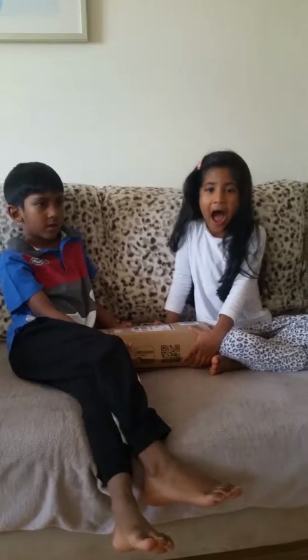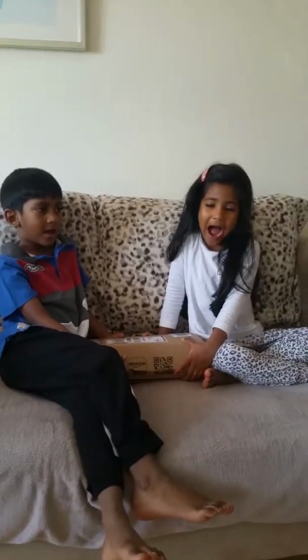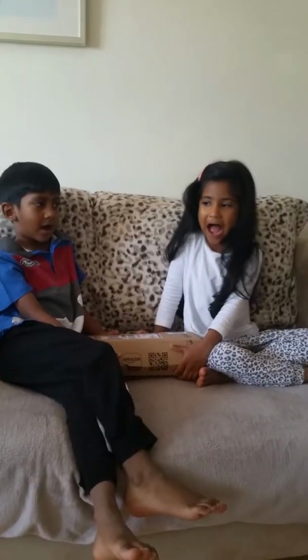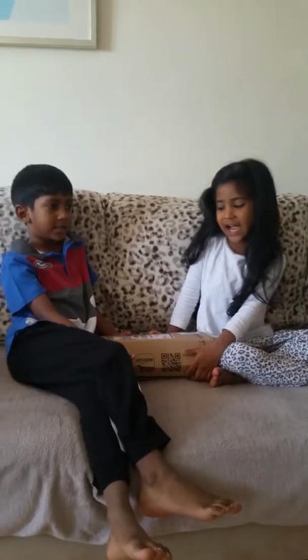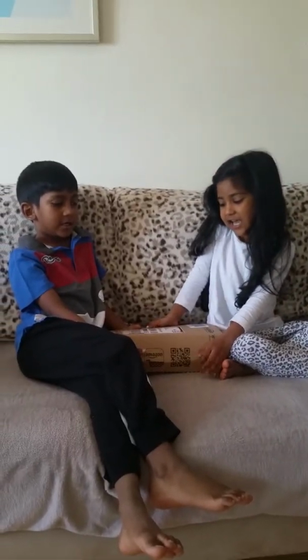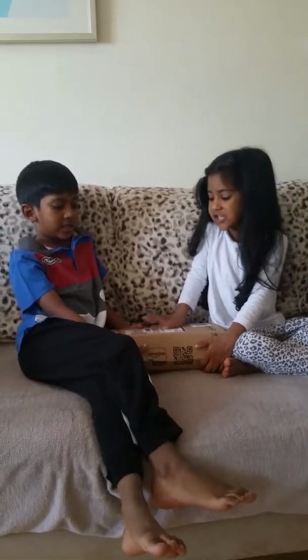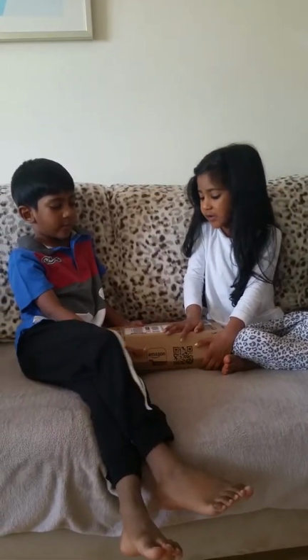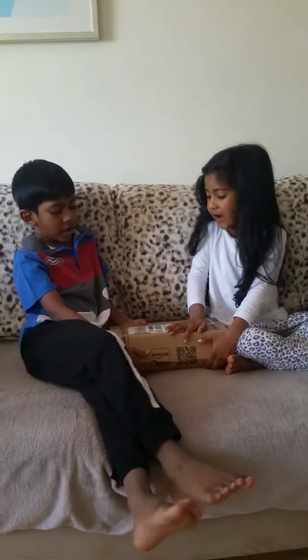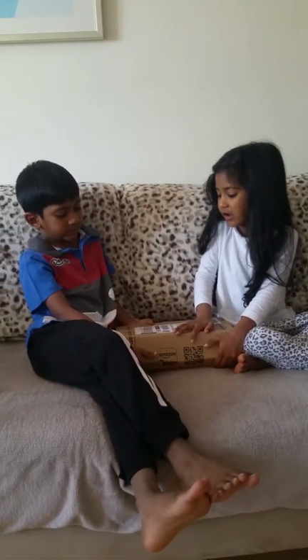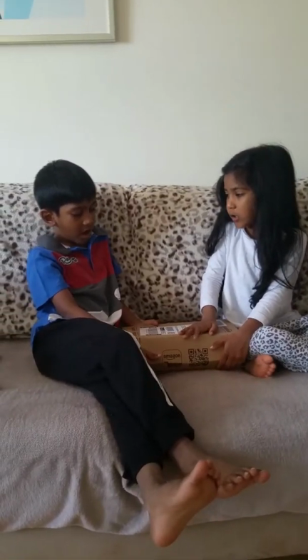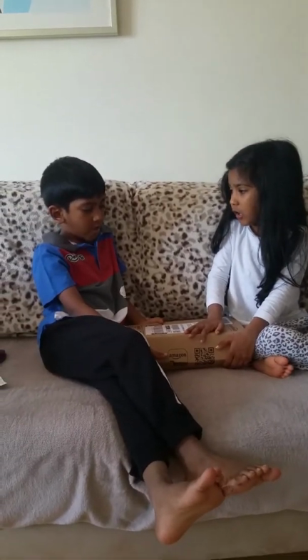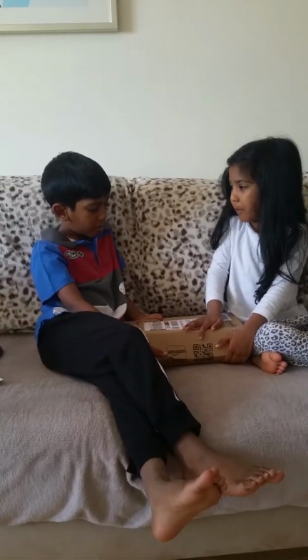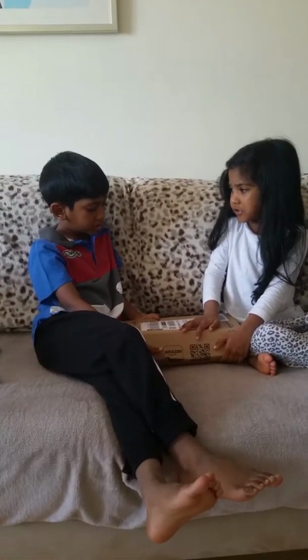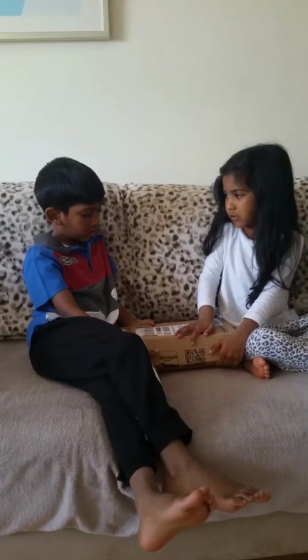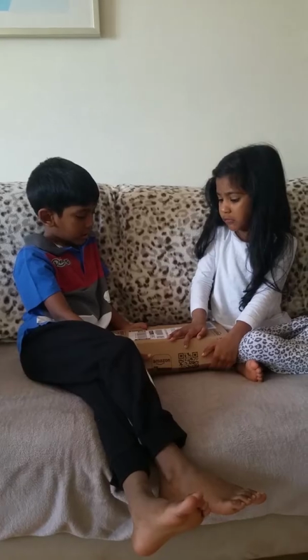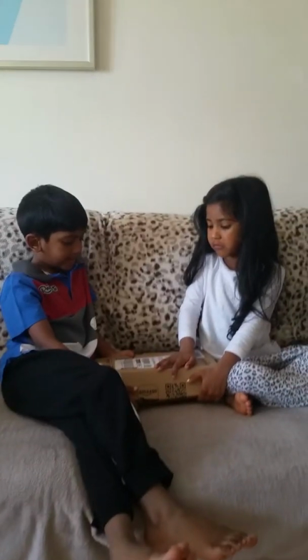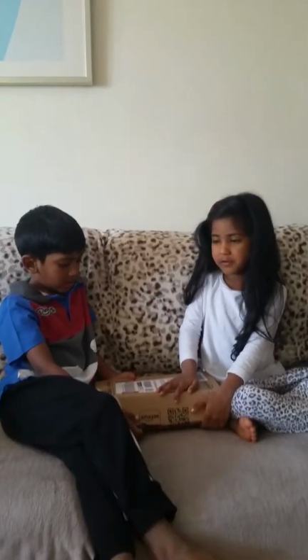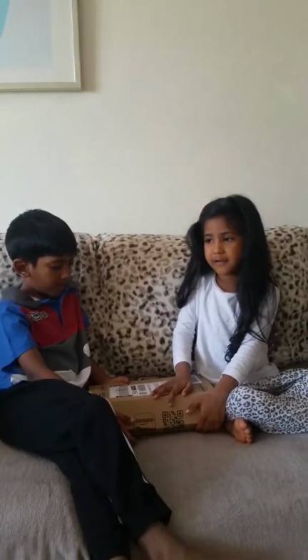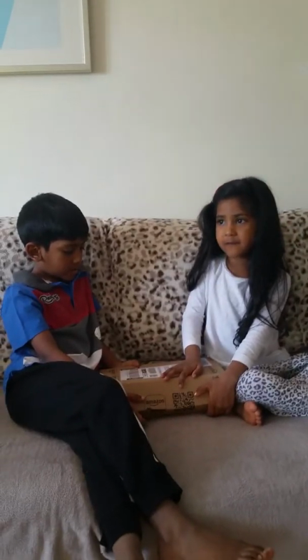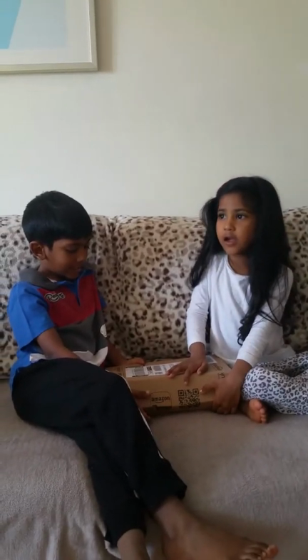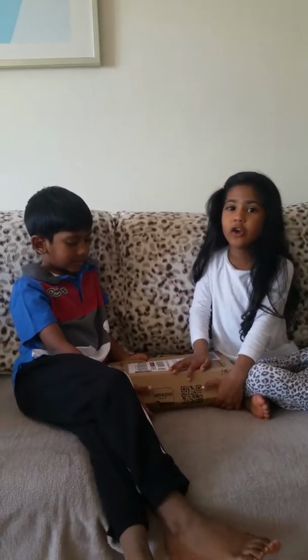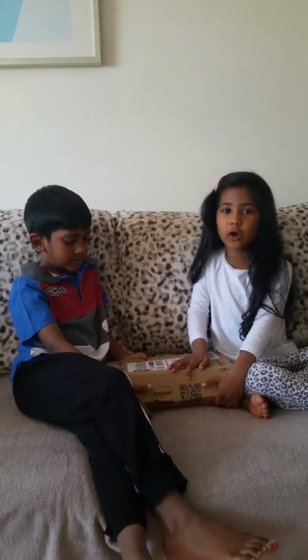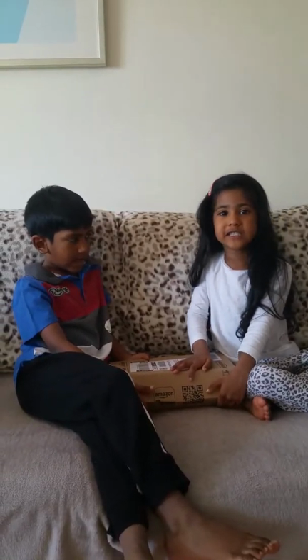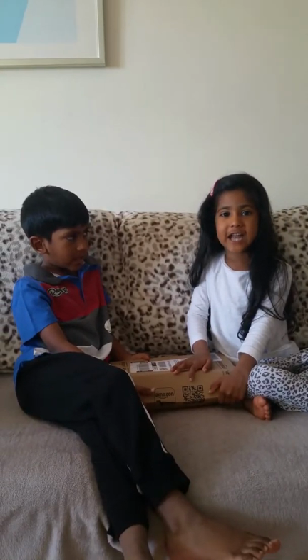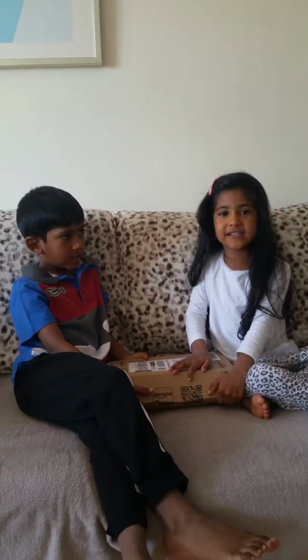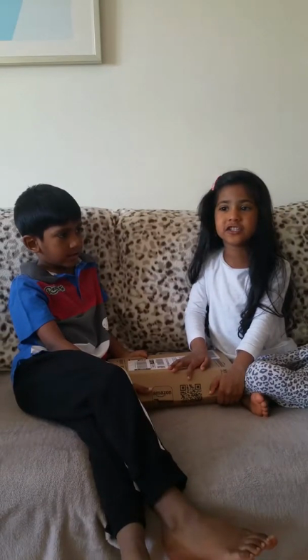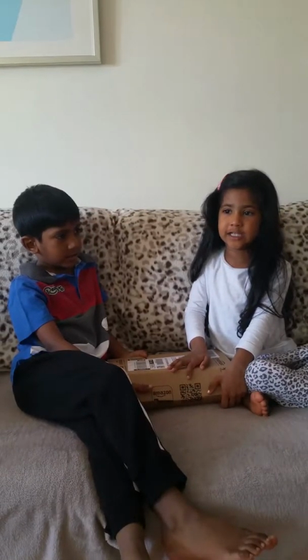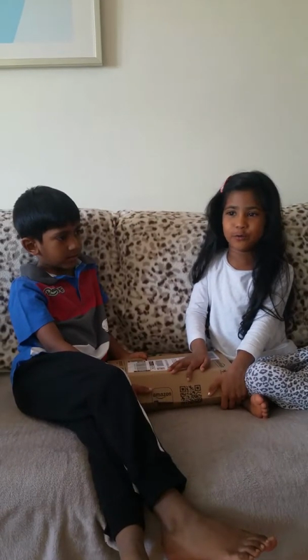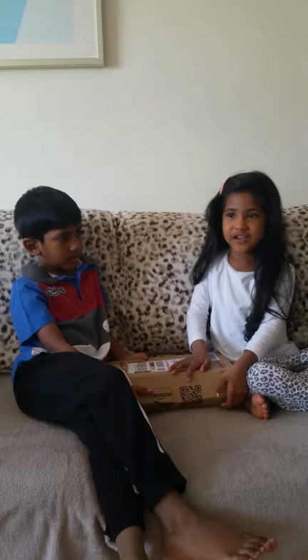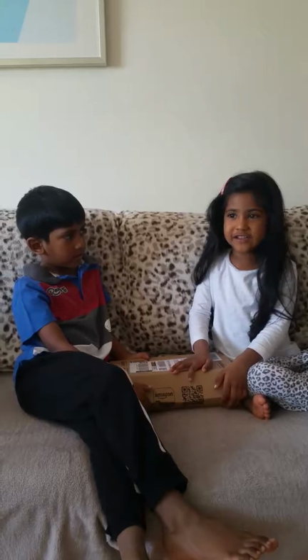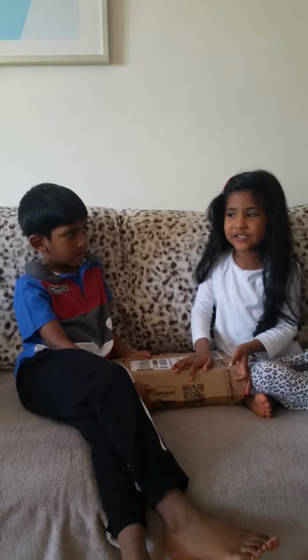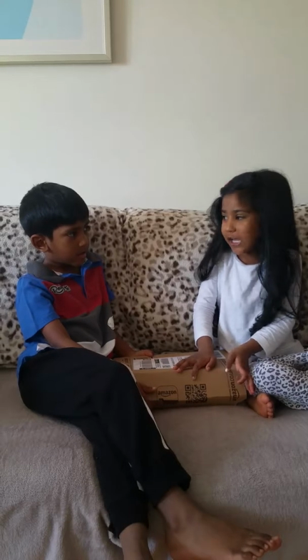Hi guys, today we've got a castle and we don't know what's inside it, so let's open it and get started.